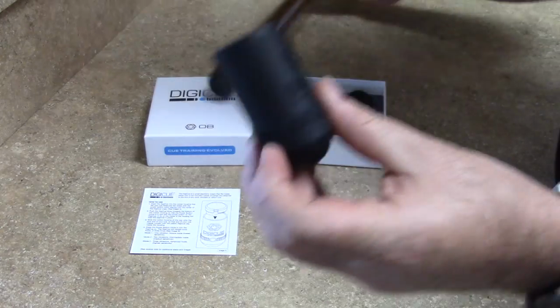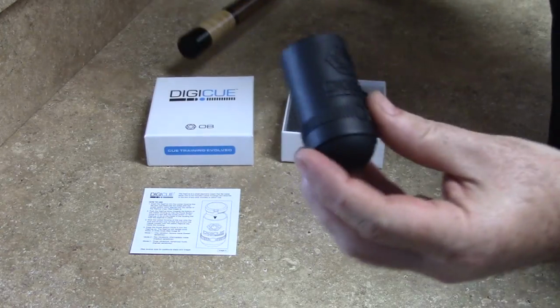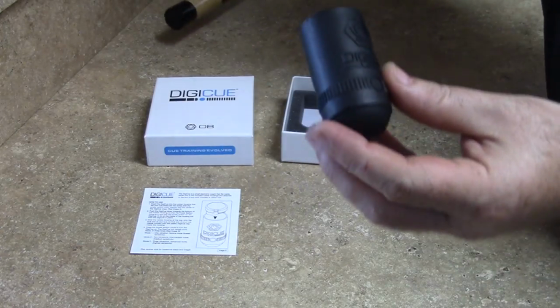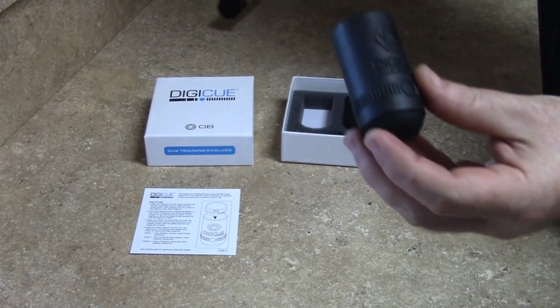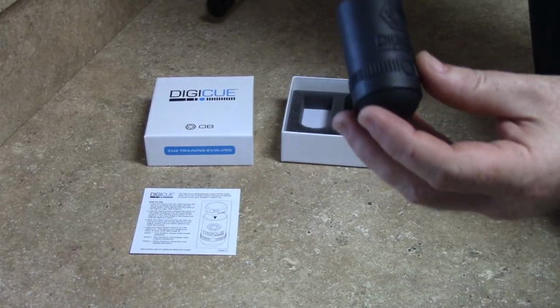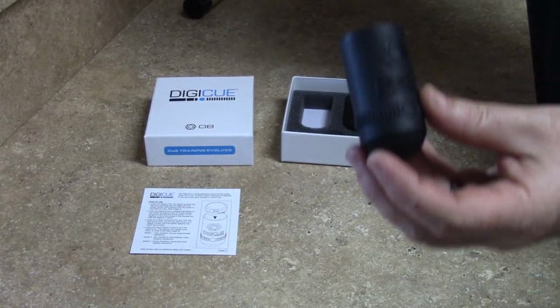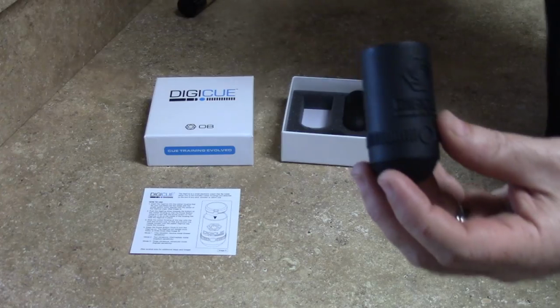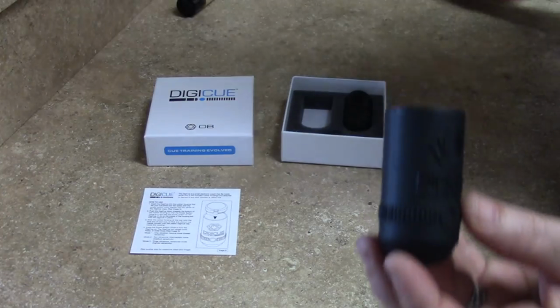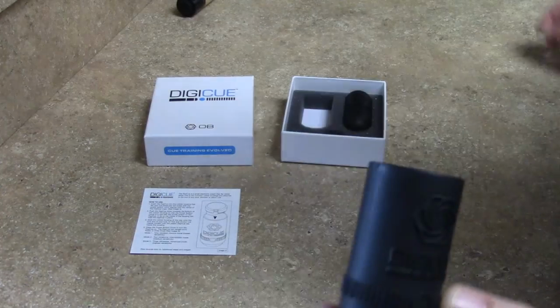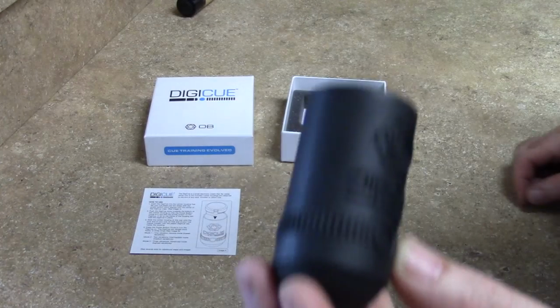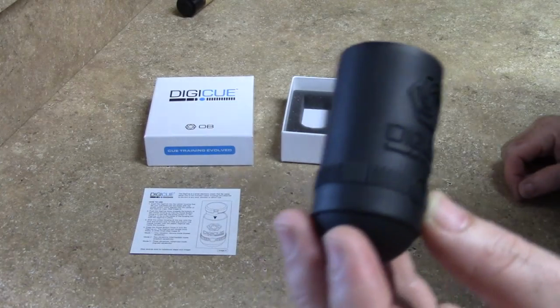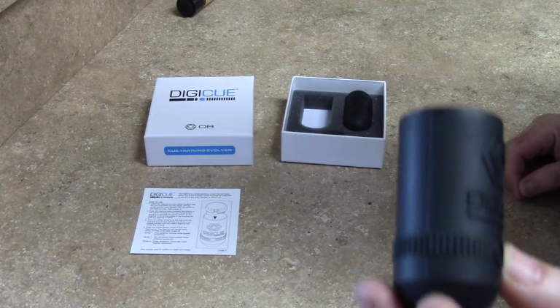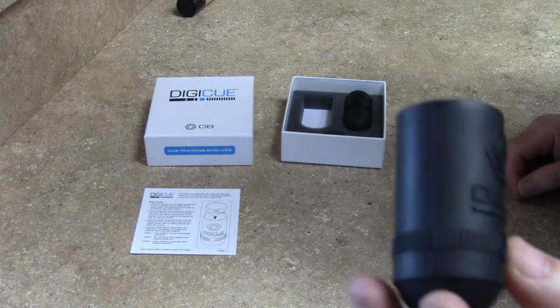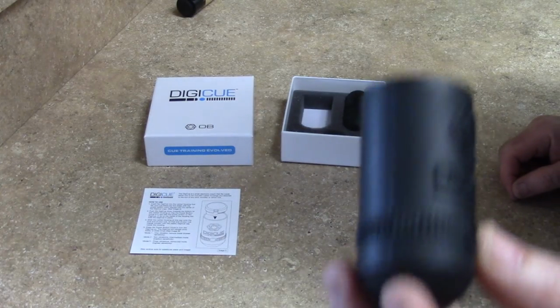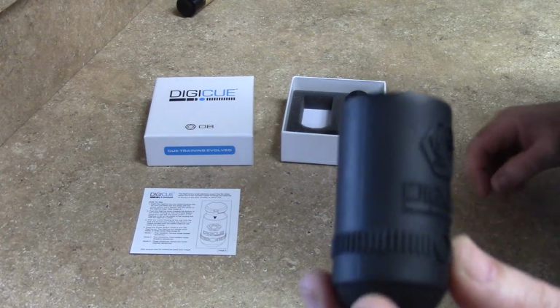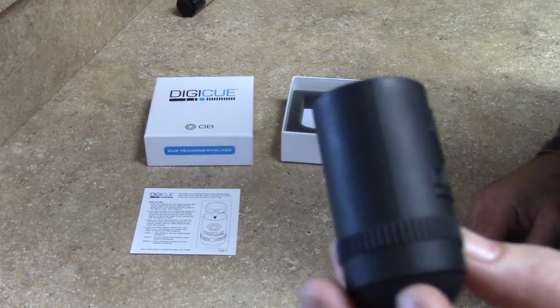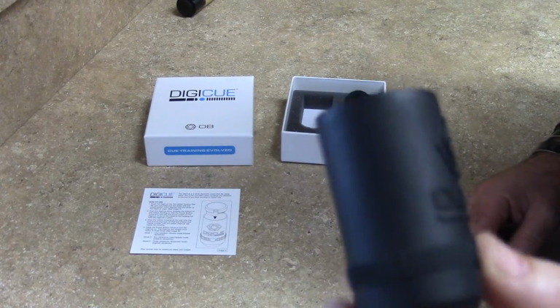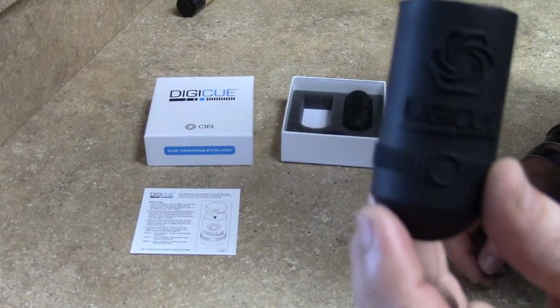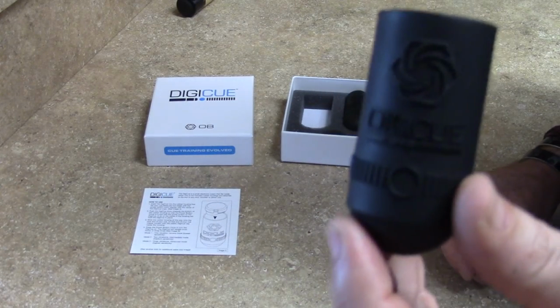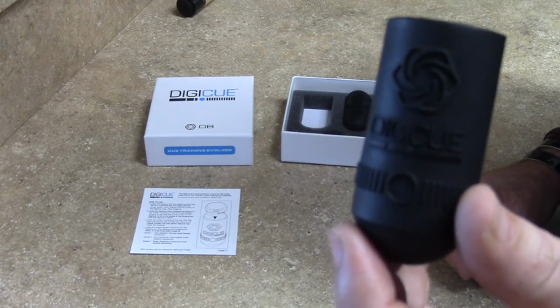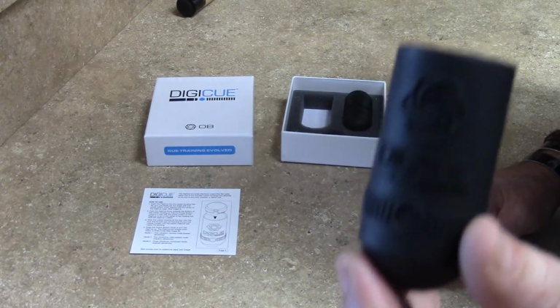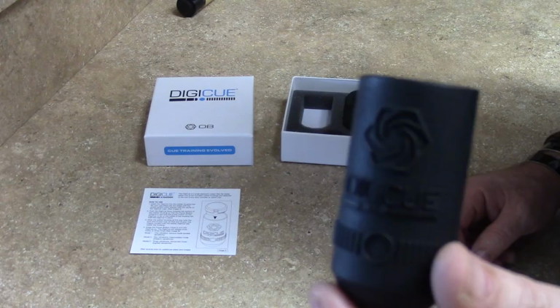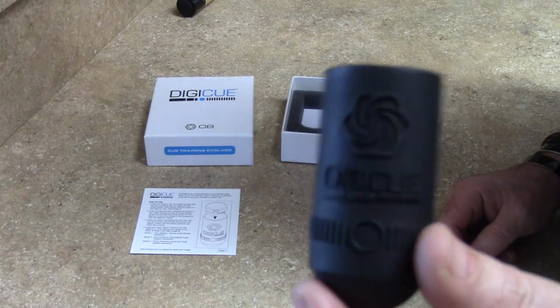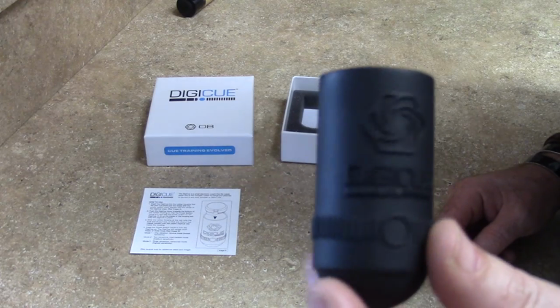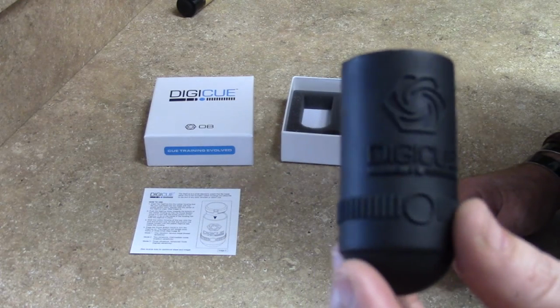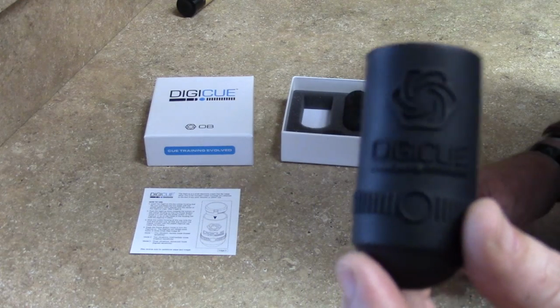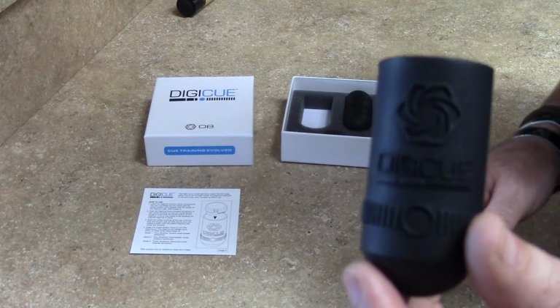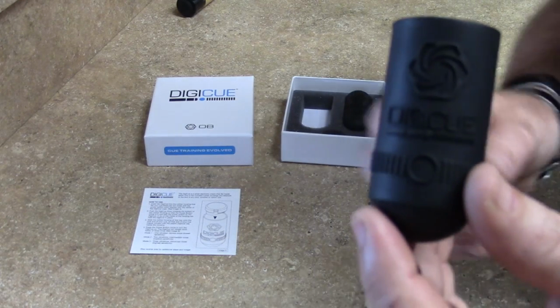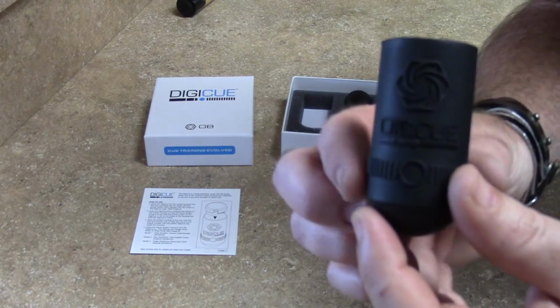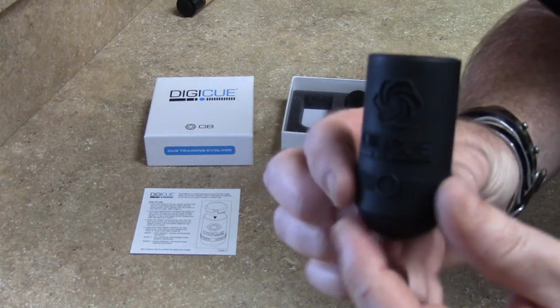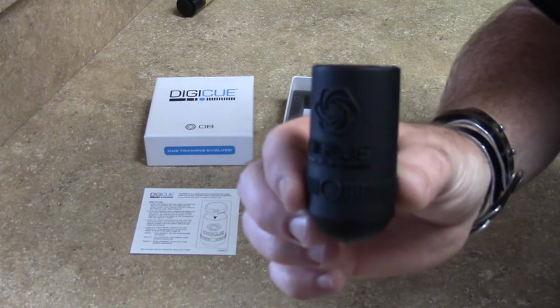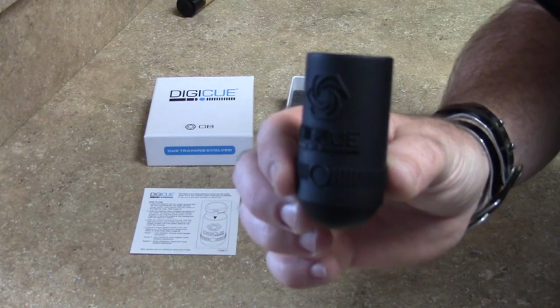And that's it. That's how to put the digi-queue on and off of a cue. We'll talk to you in the next video about how to change settings and what your goal is for the digi-queue. Thanks a lot. Bye-bye.